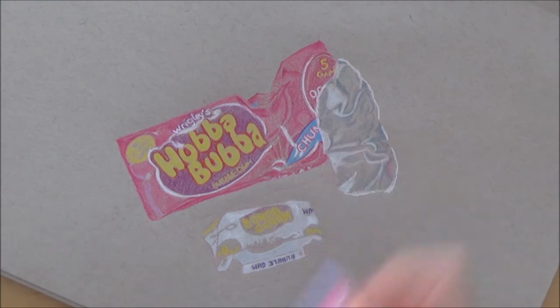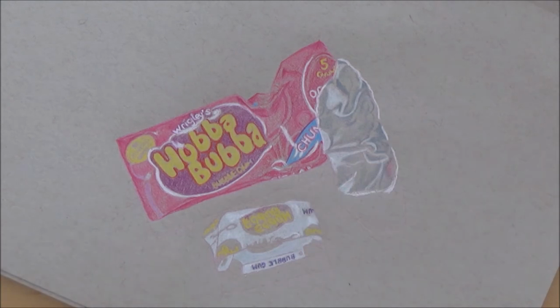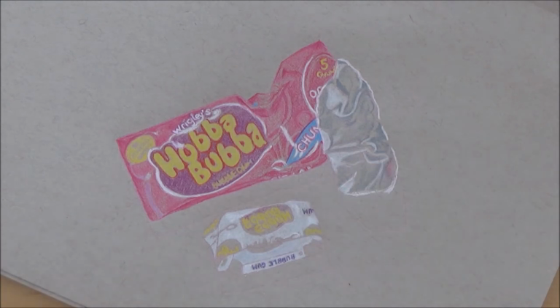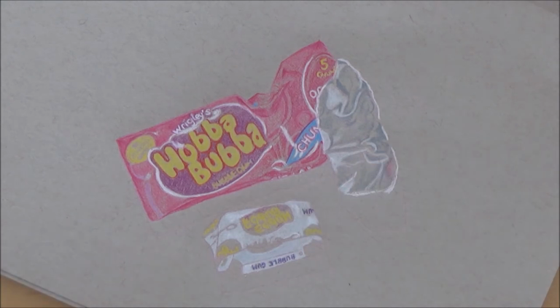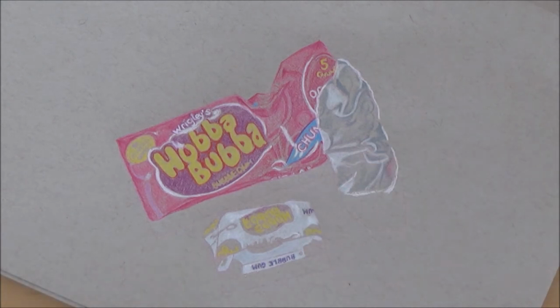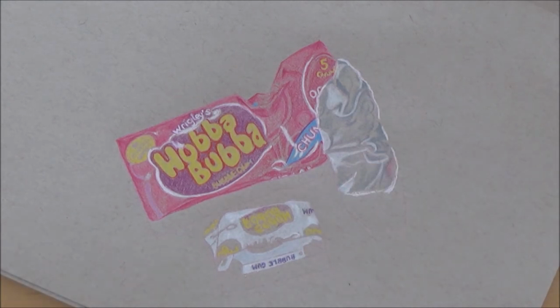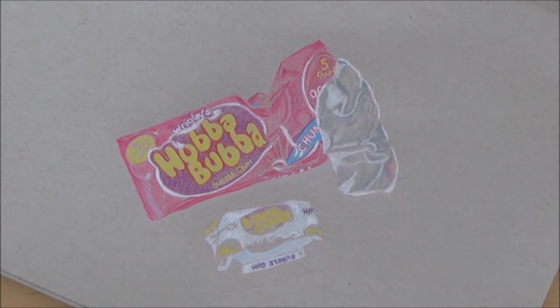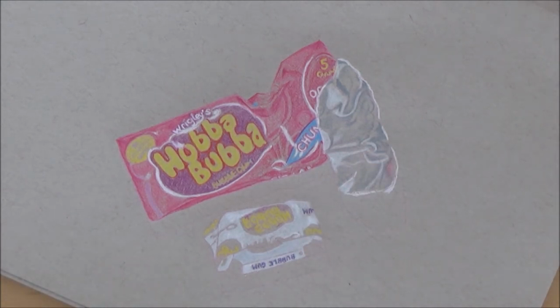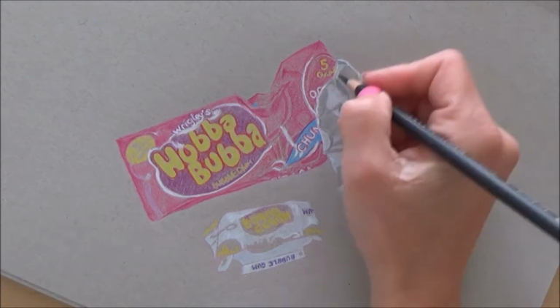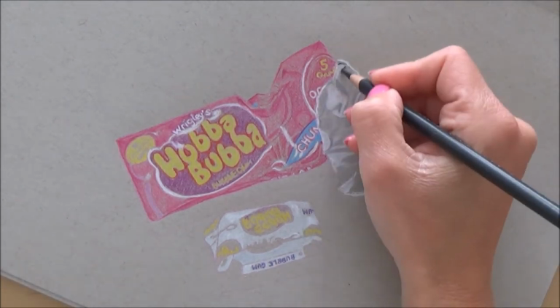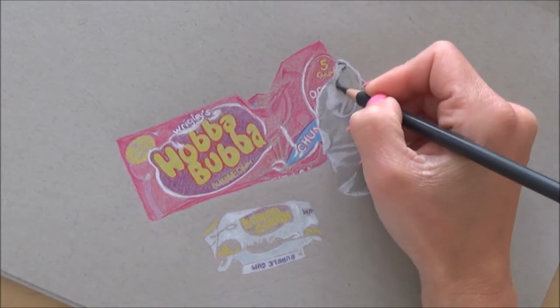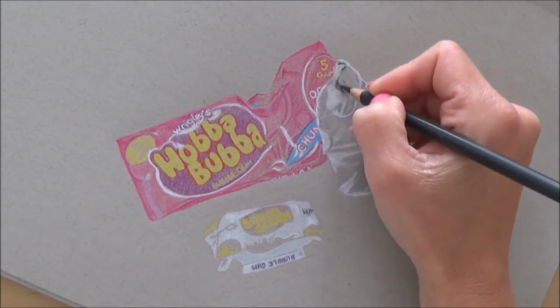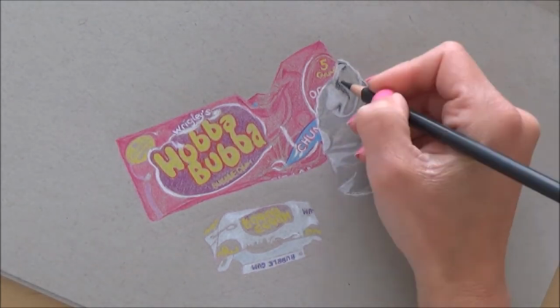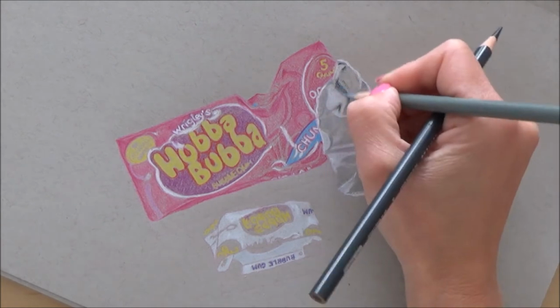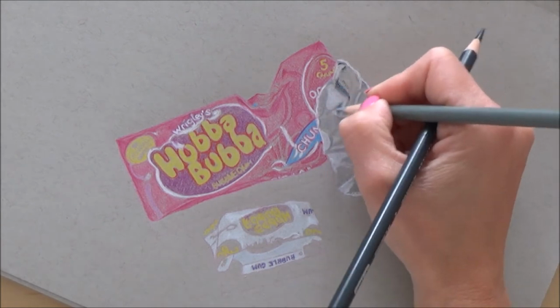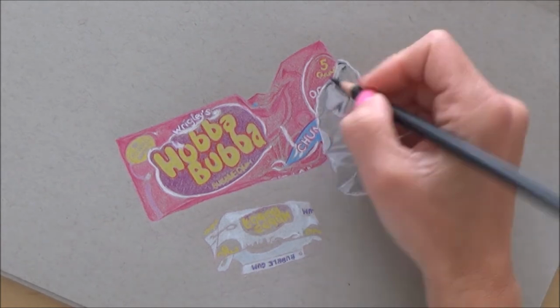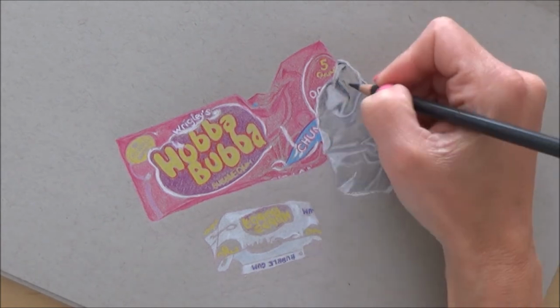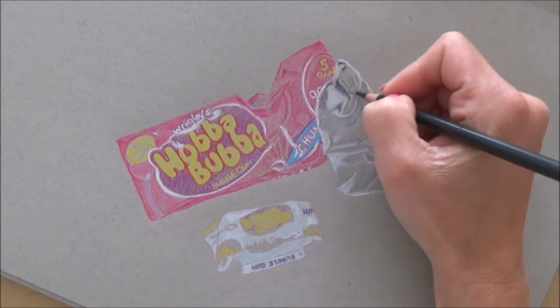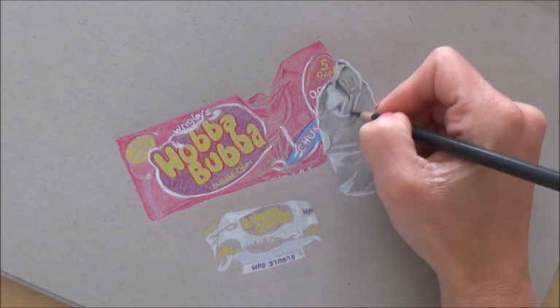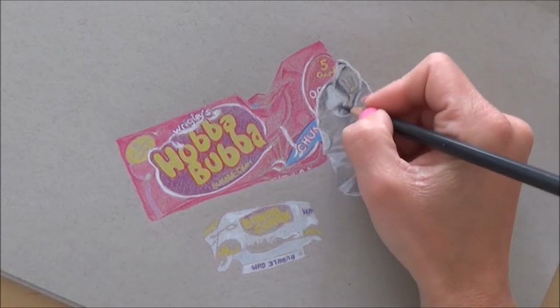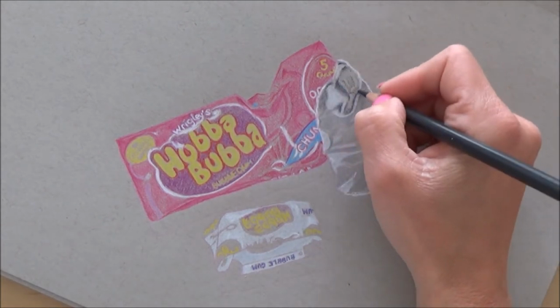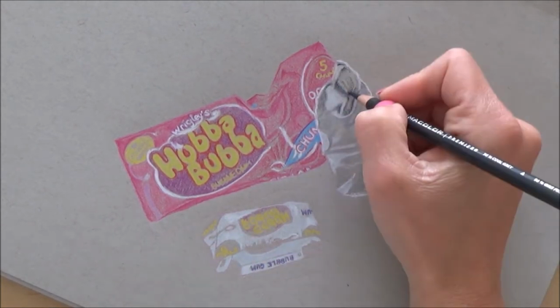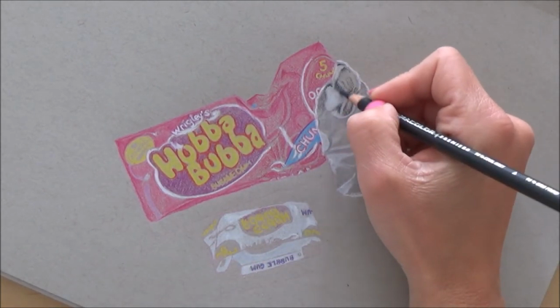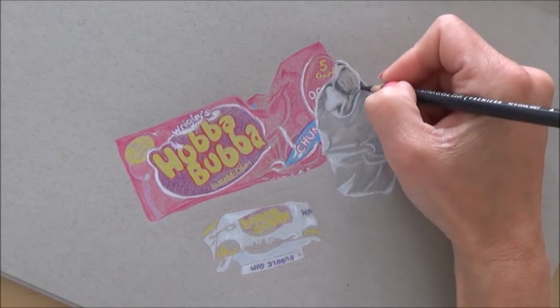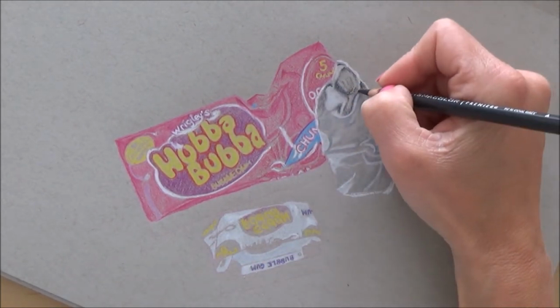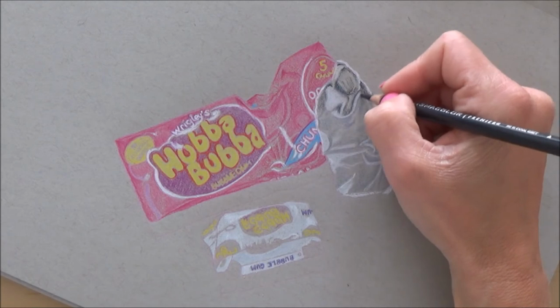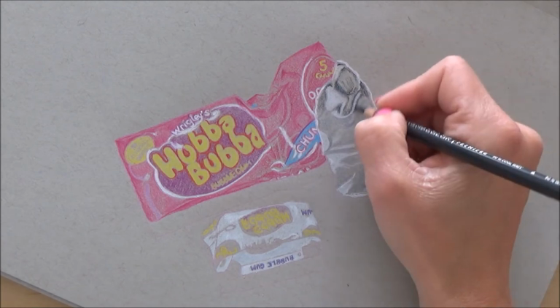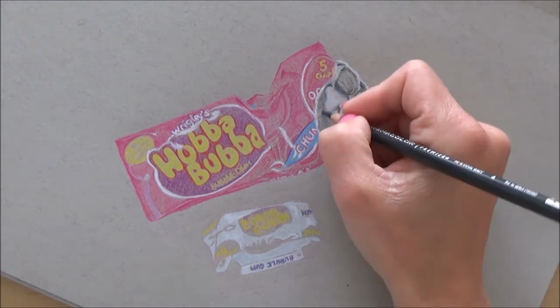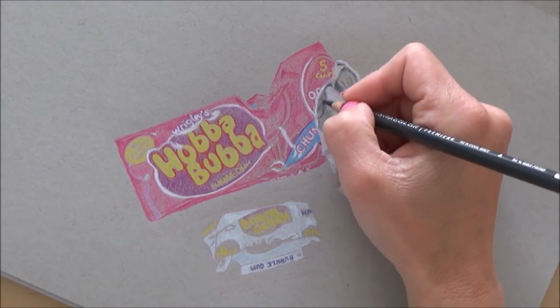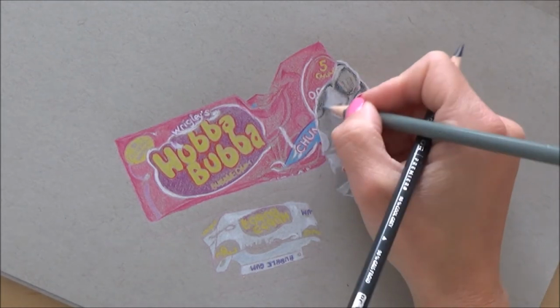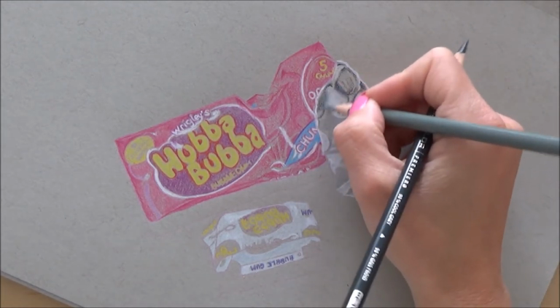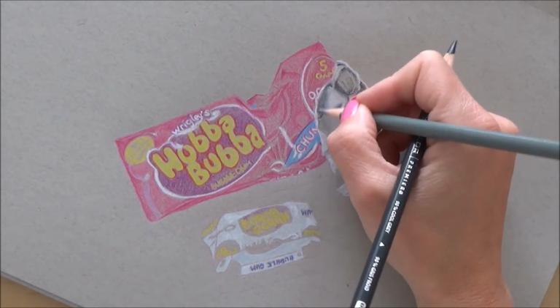You'll notice that I do actually use some fine liners for the writing, and again they weren't exactly the right color, but it was basically just using what I had available to me and making do with those.